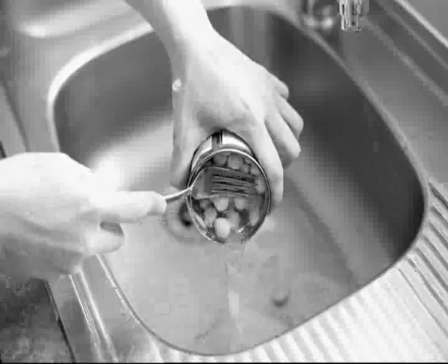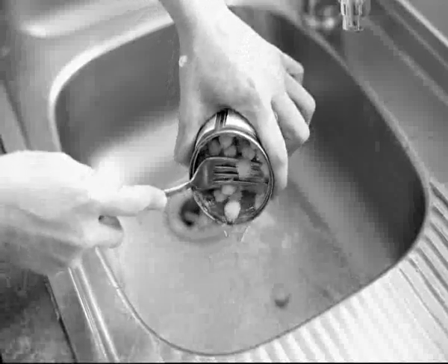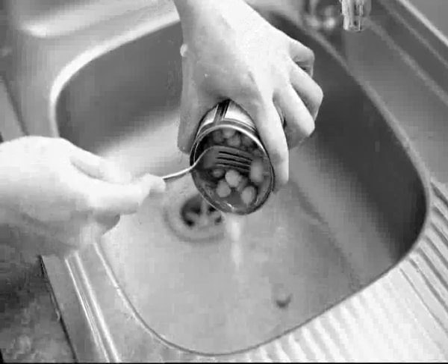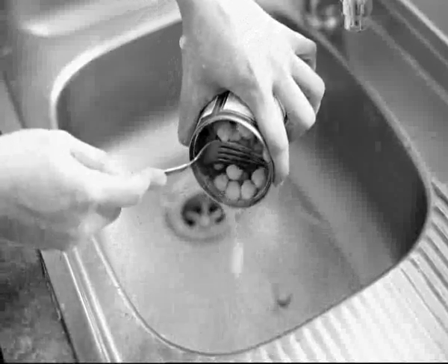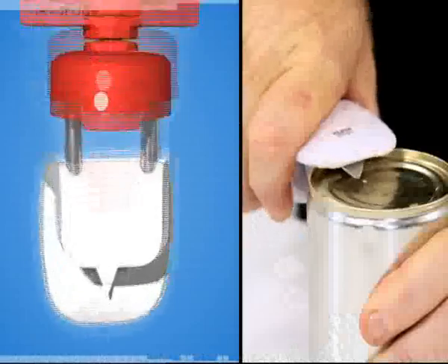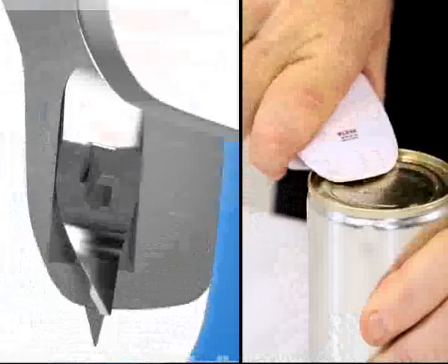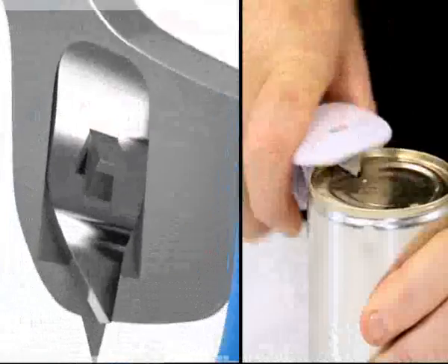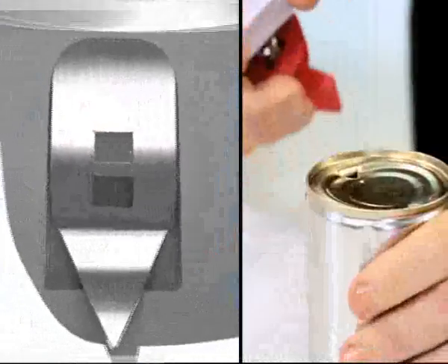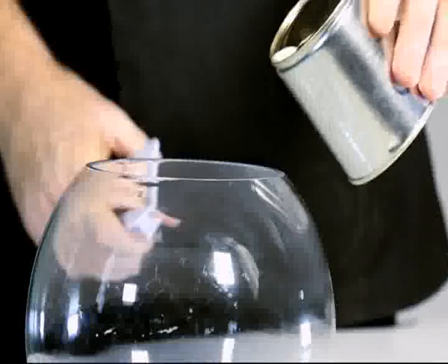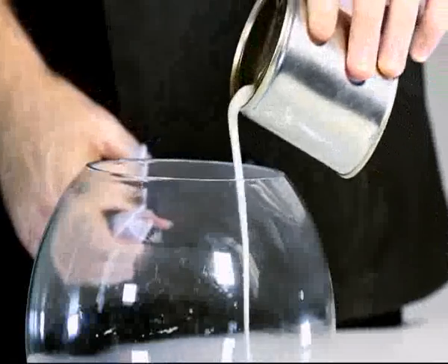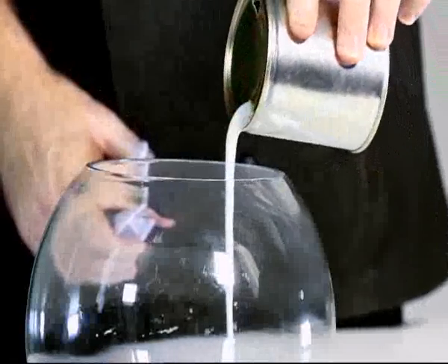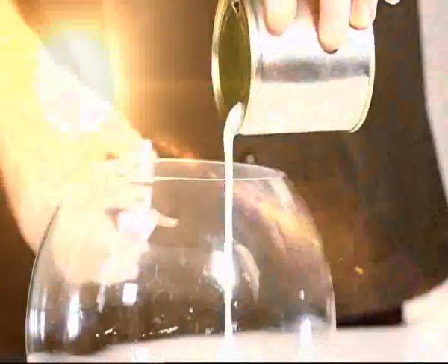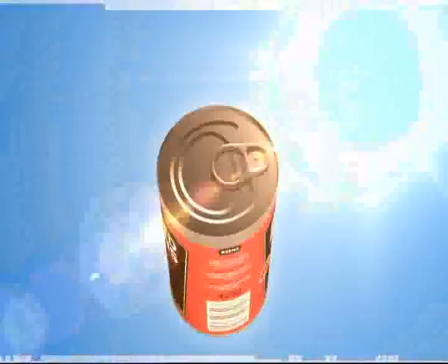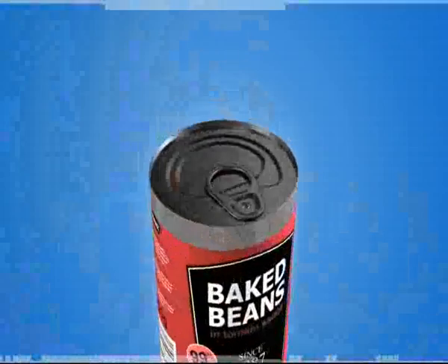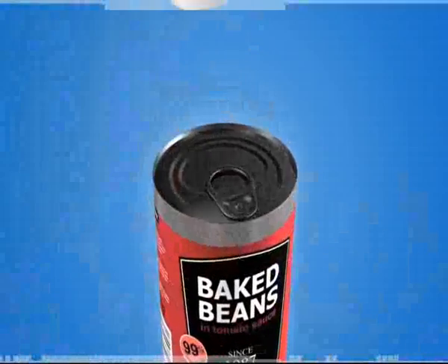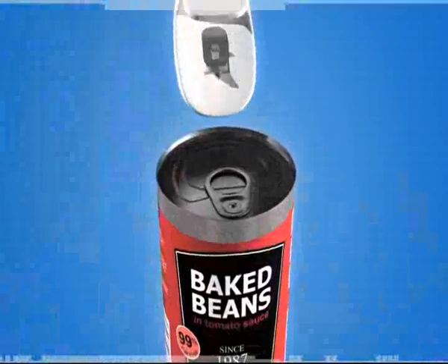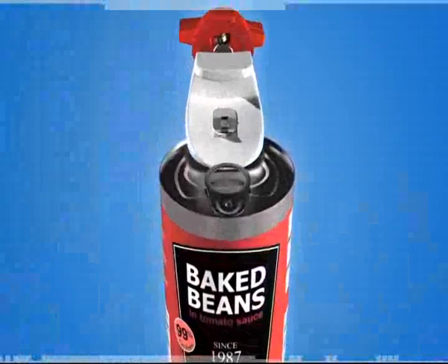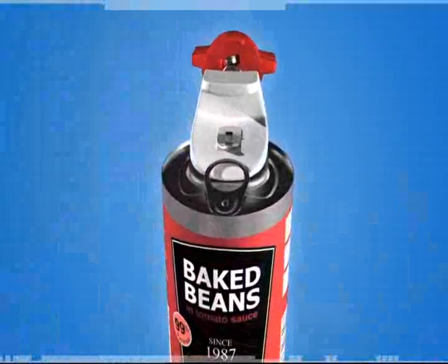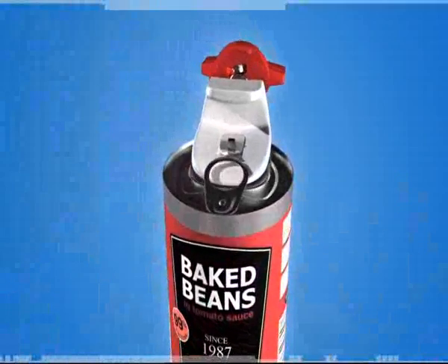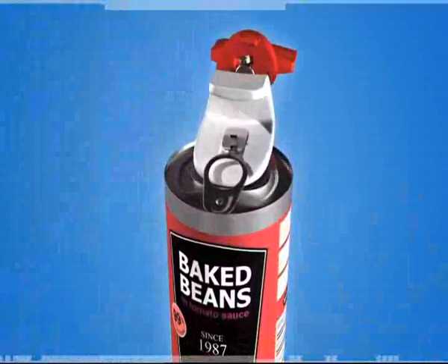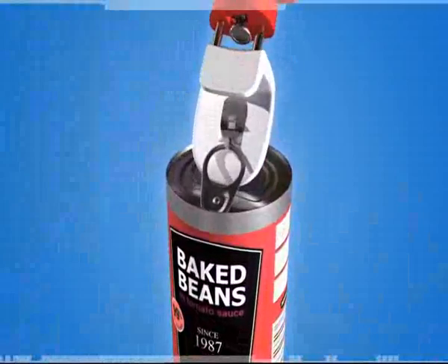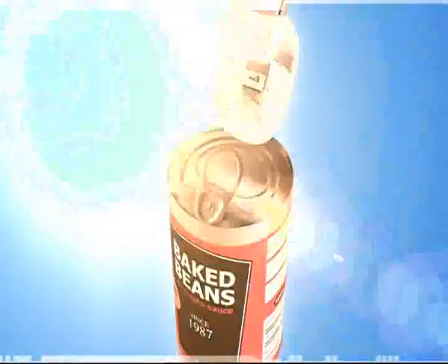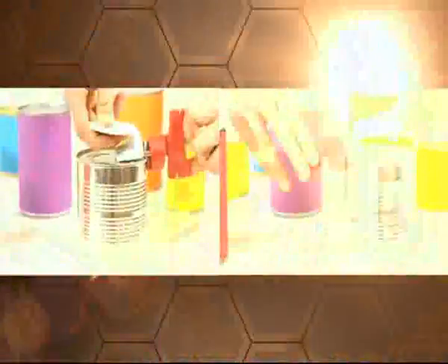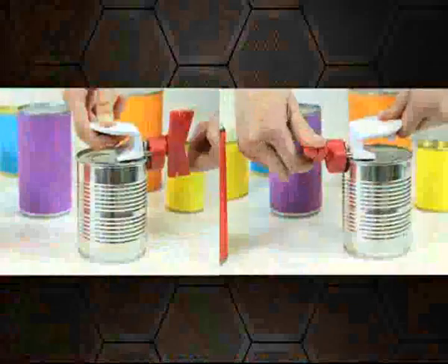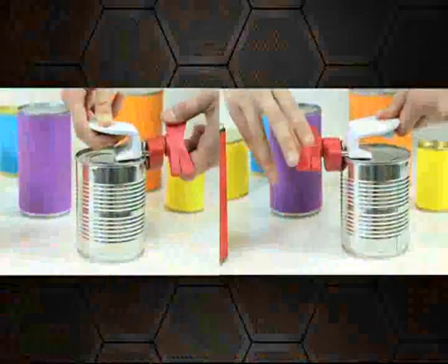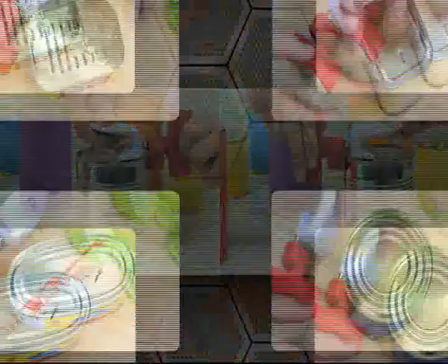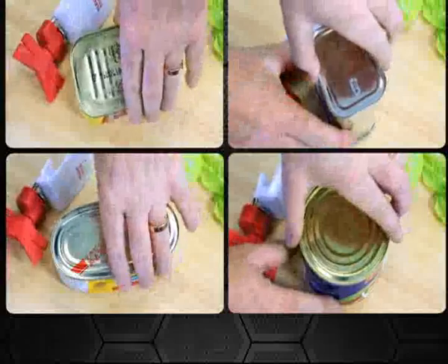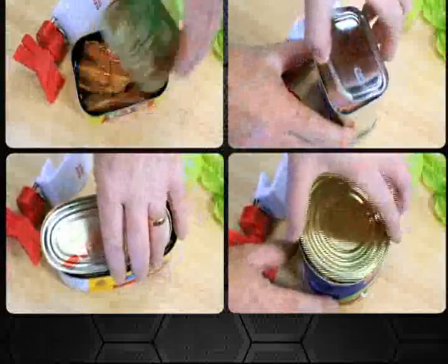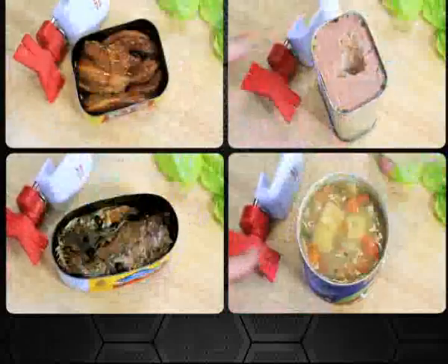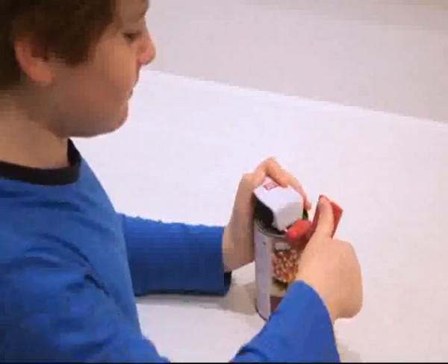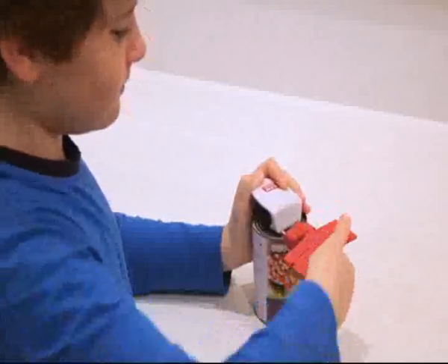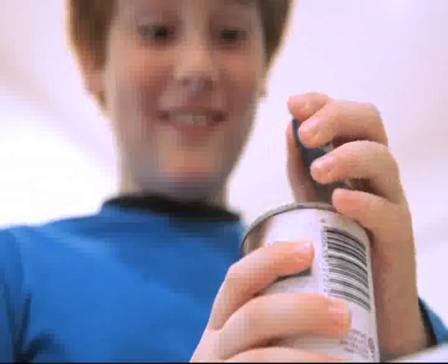Stop draining the old way. You'll love the super fast drain safe feature — it's clean and it's easy. And just swipe the Clever Edge under wrinkles to stop ruining your expensive manicures. Left or right handed, square cans and oval cans, it's safe and it's easy.